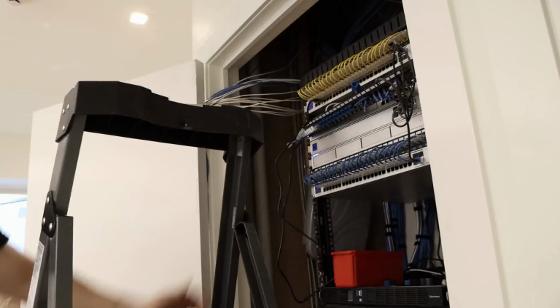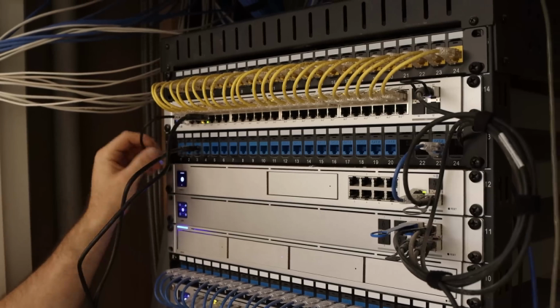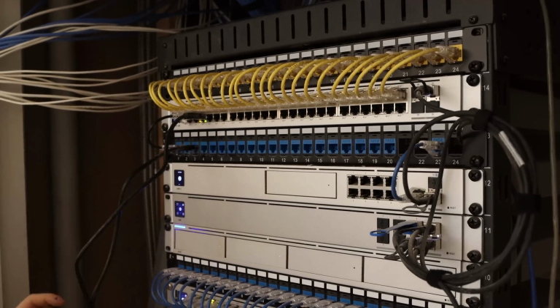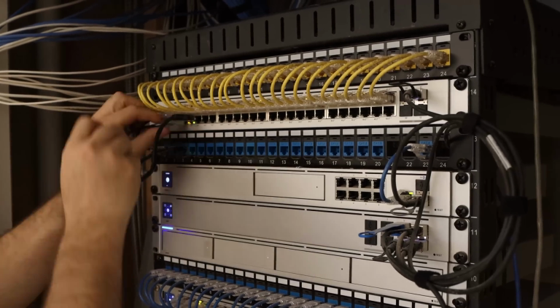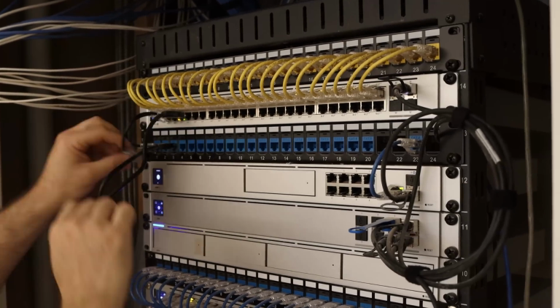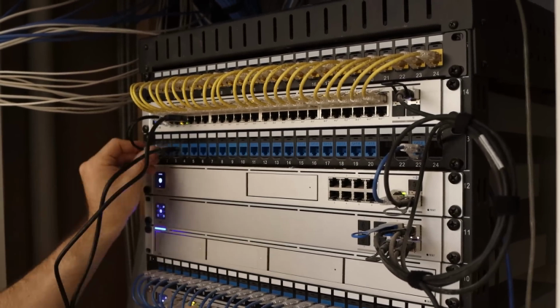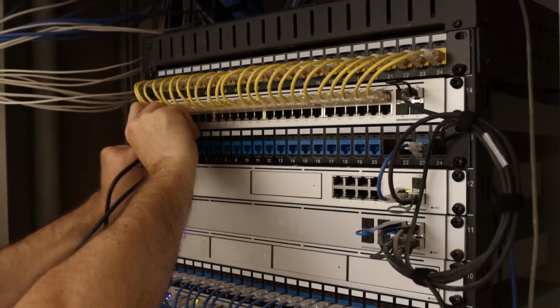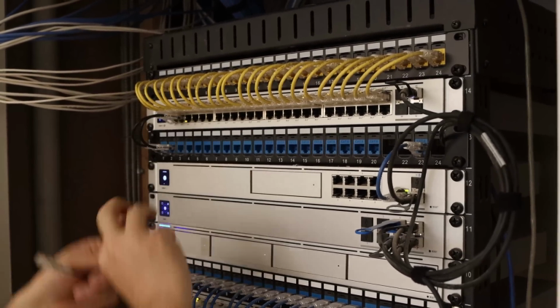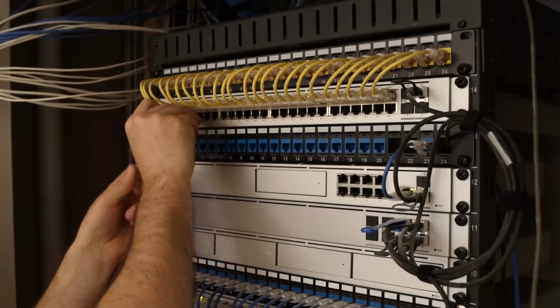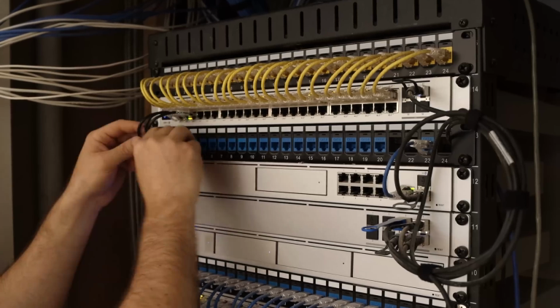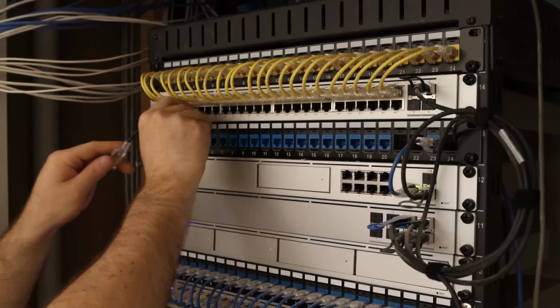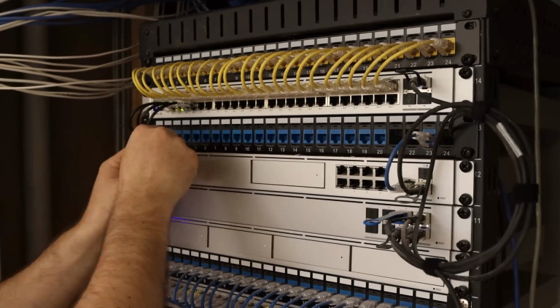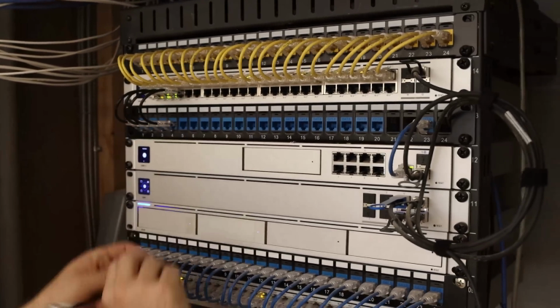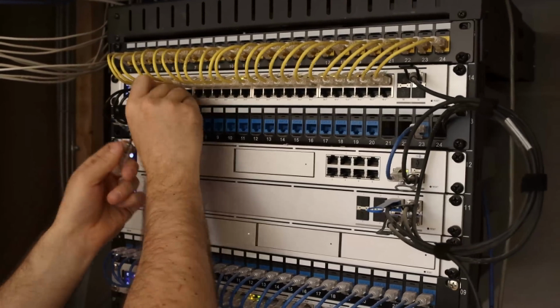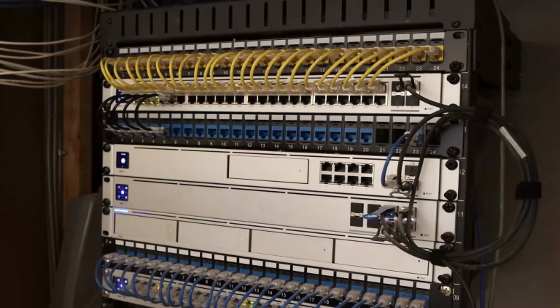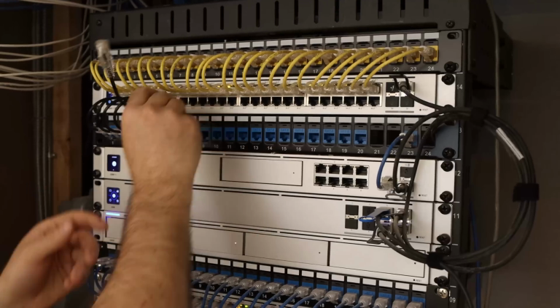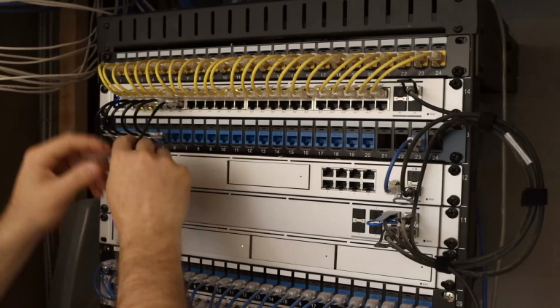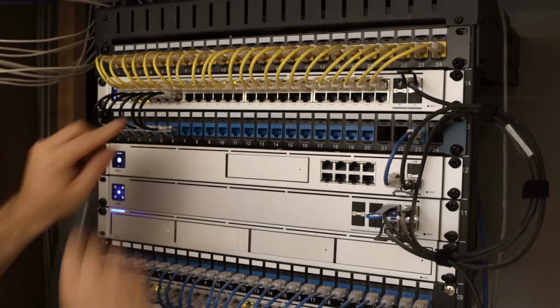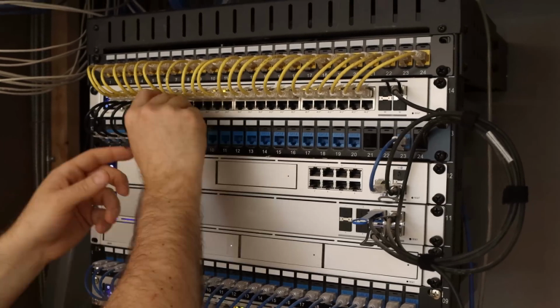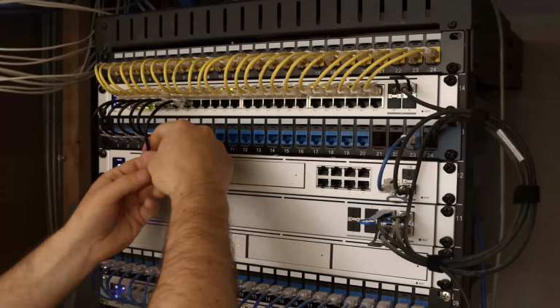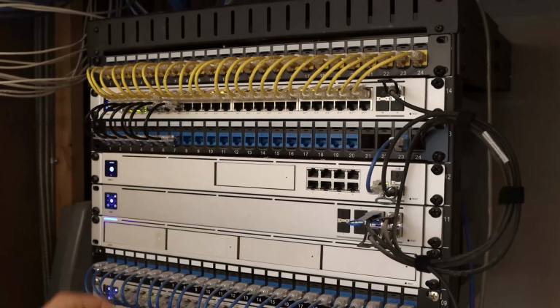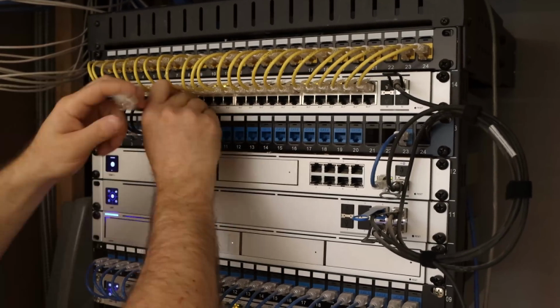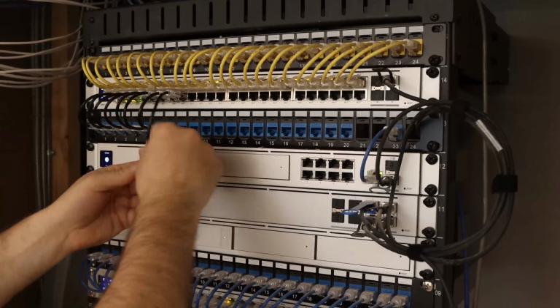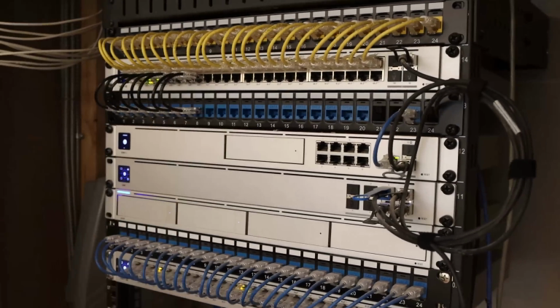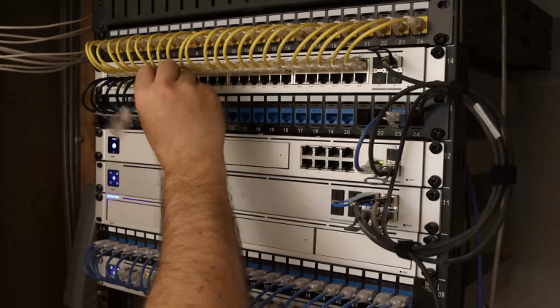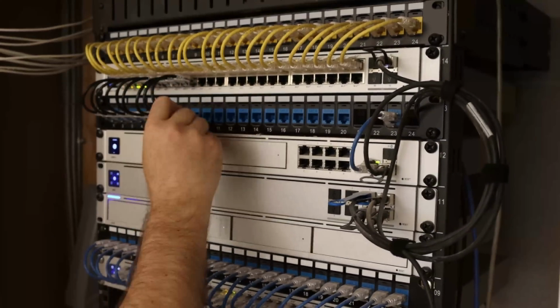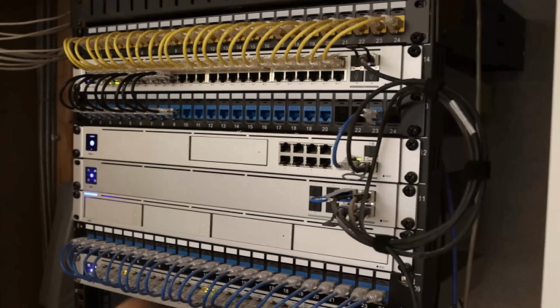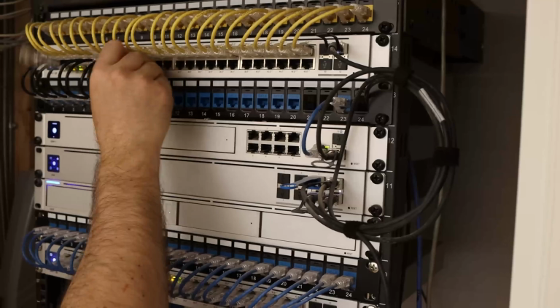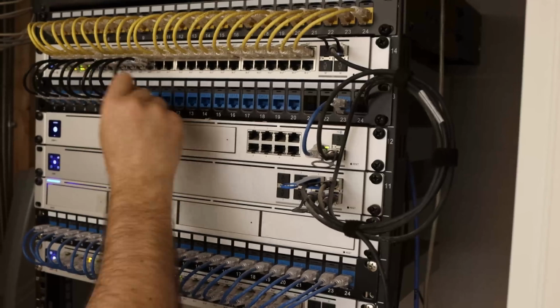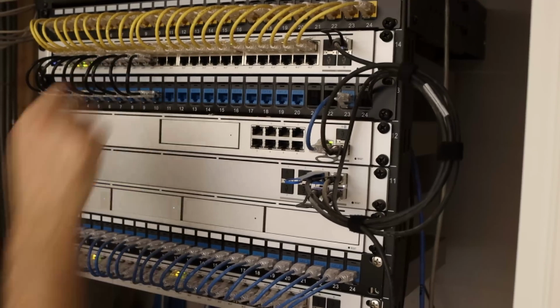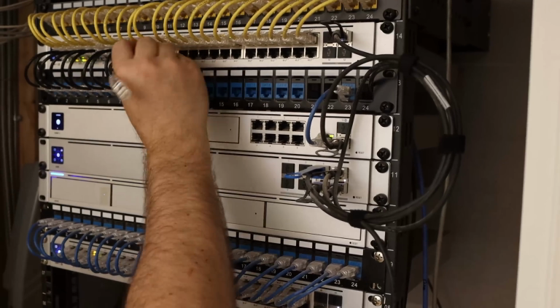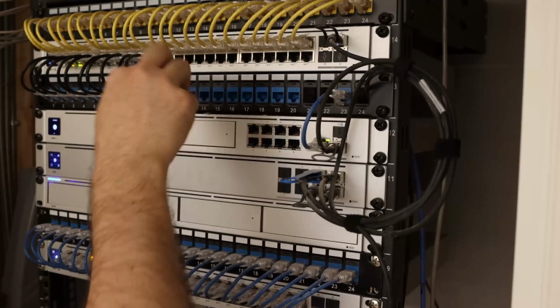This is my favorite part of the whole job, which is patching in our keystone jacks into the switch. We use six-inch slim patch cables. On the right-hand side, you'll notice quite a bundle of DAC cables. We are waiting on smaller DAC cables to make that look neater.